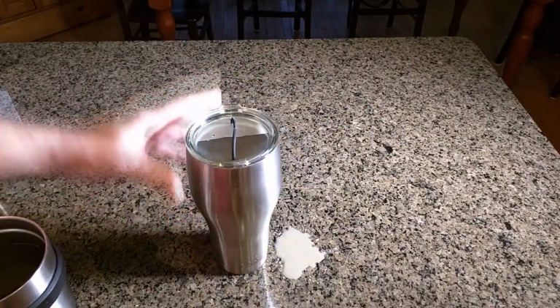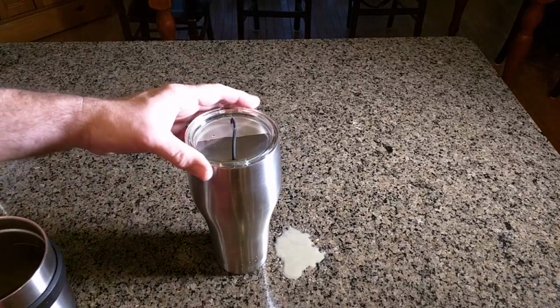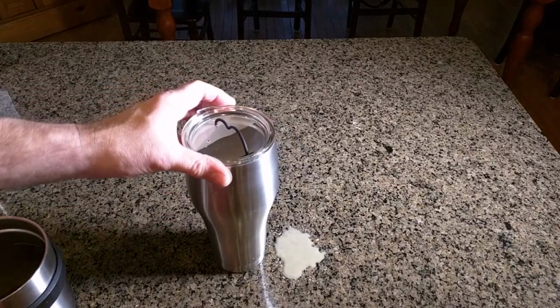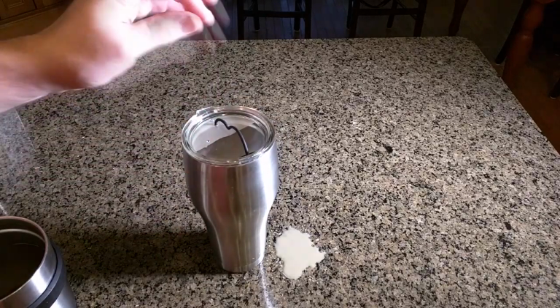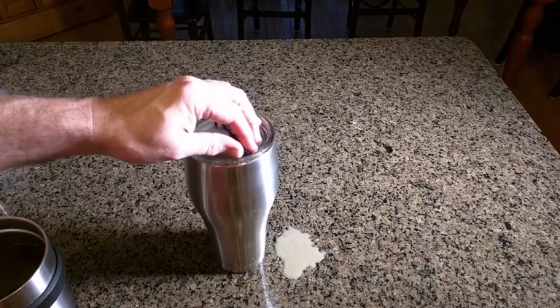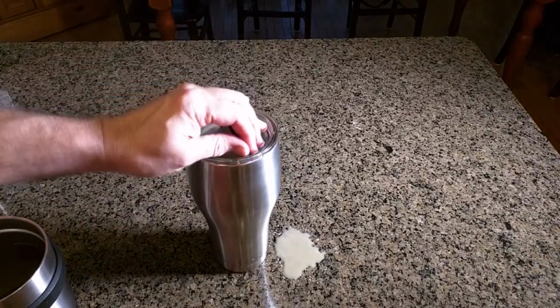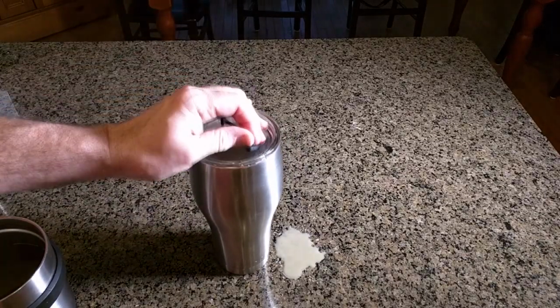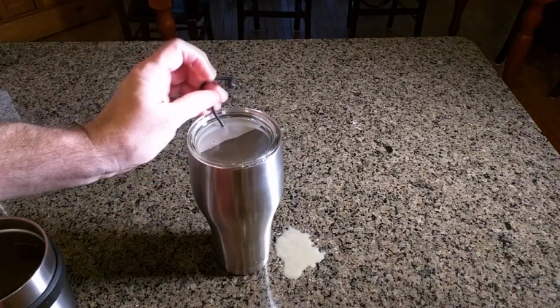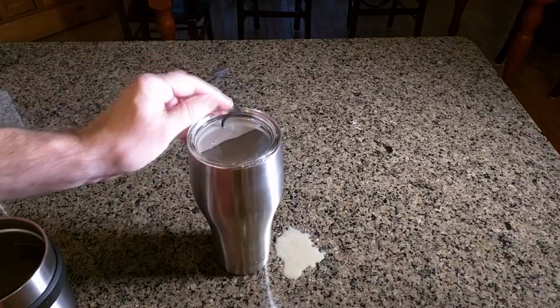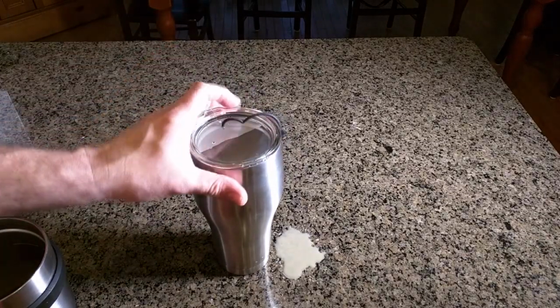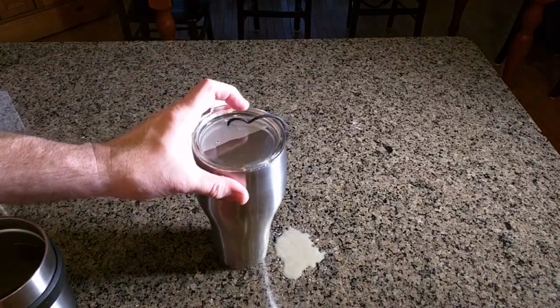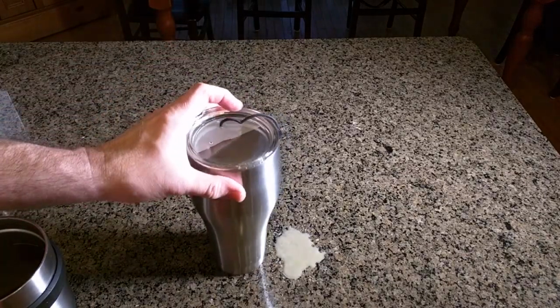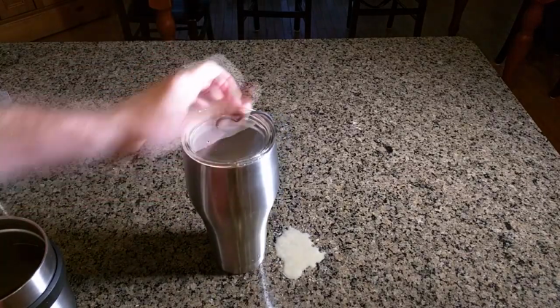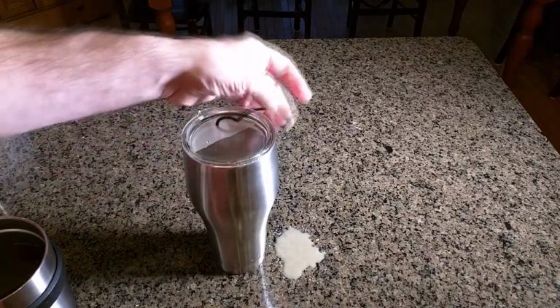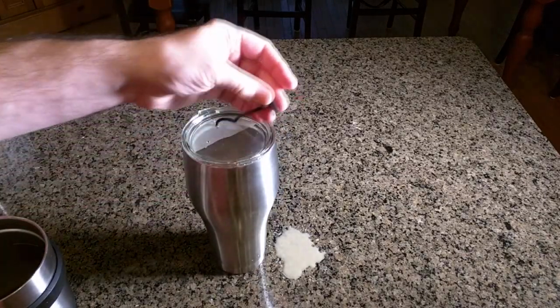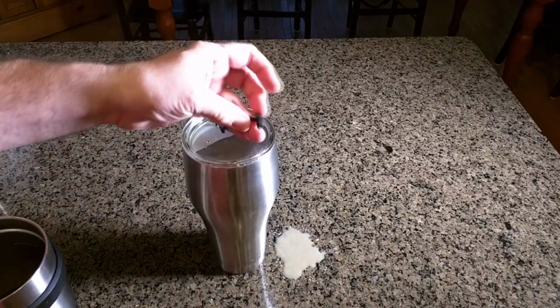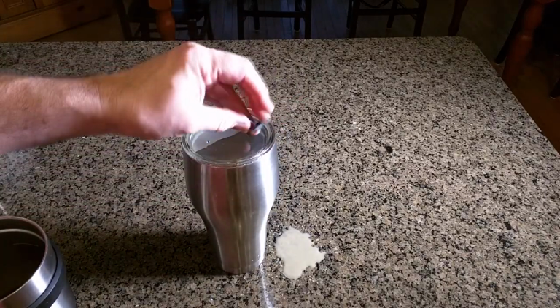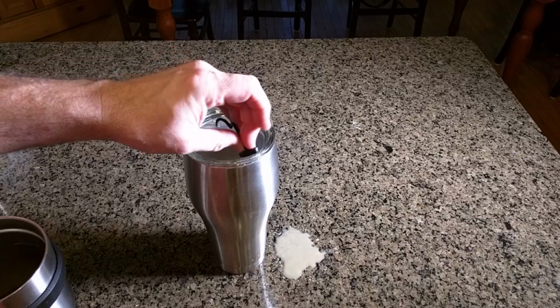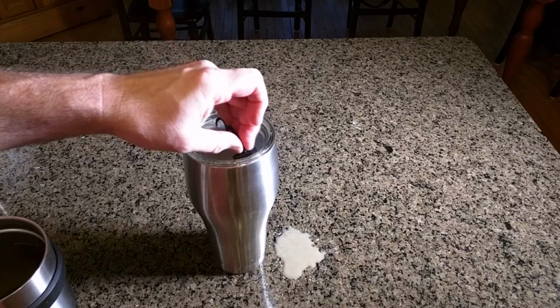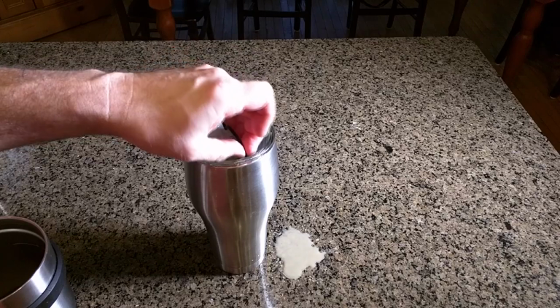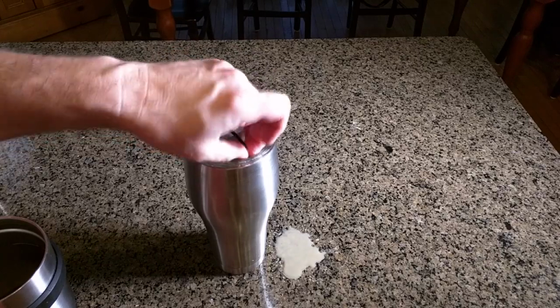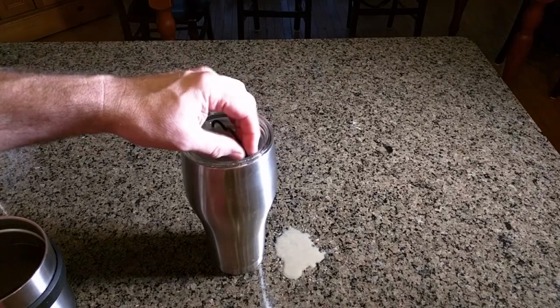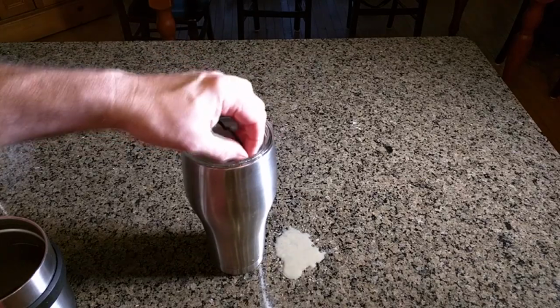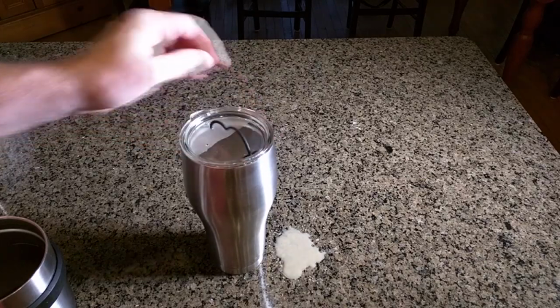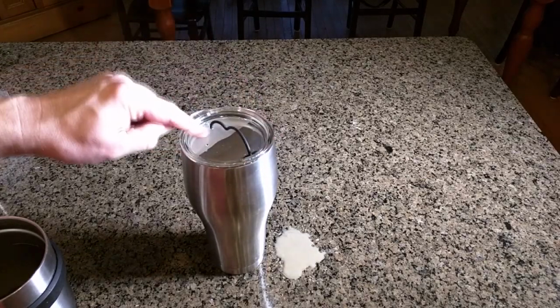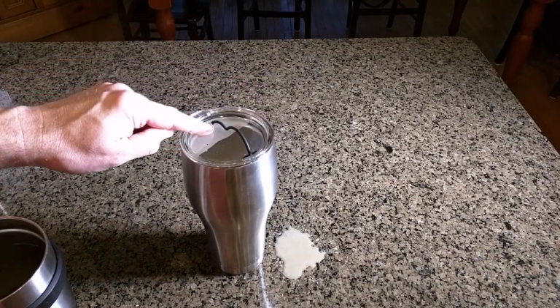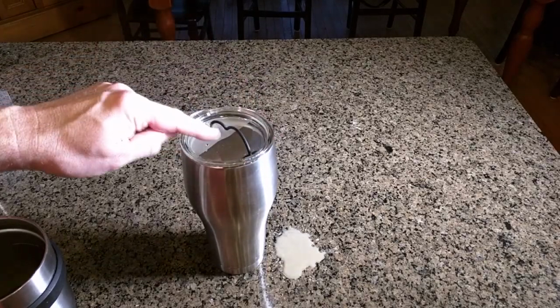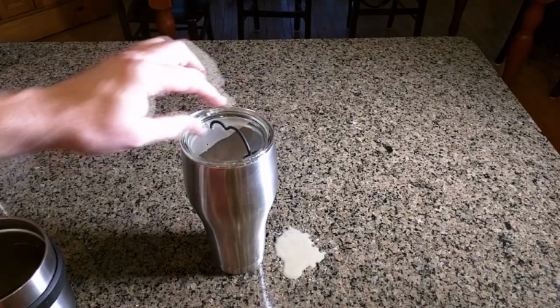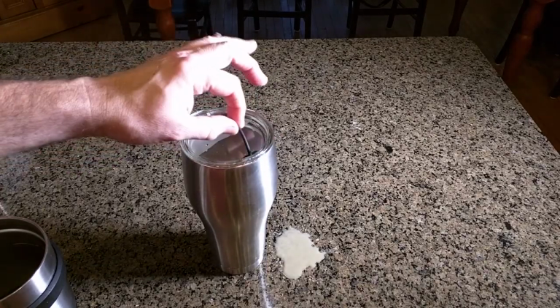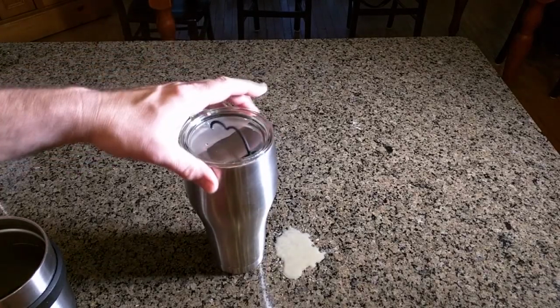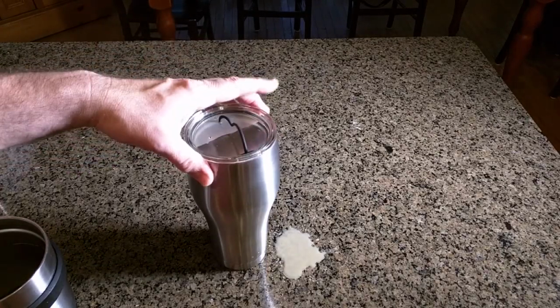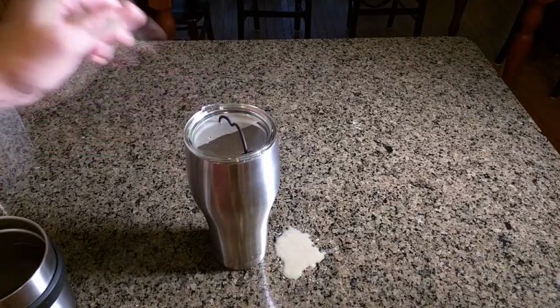You want a nice seal — very simple design. You just lift it up, take your drink, and it goes right back in place. You'll never lose this little cover because it has a nice silicone piece holding it together.